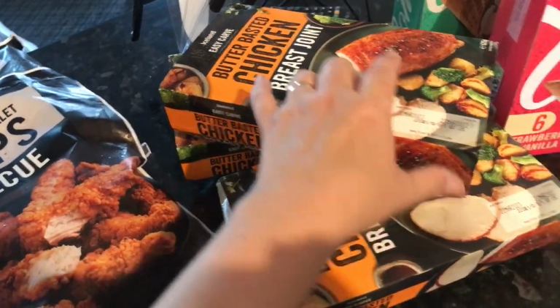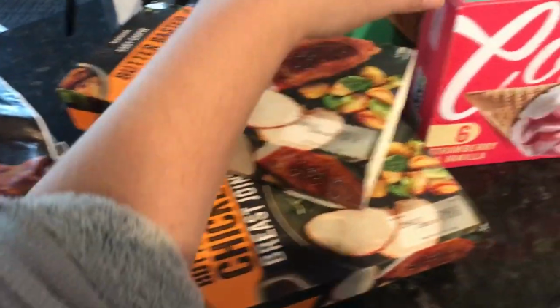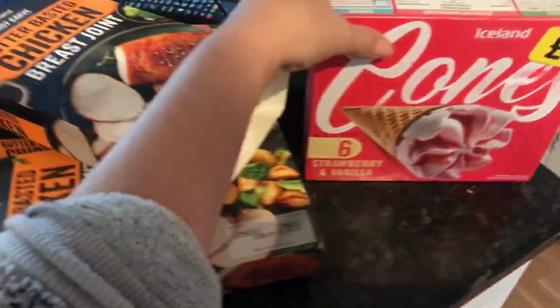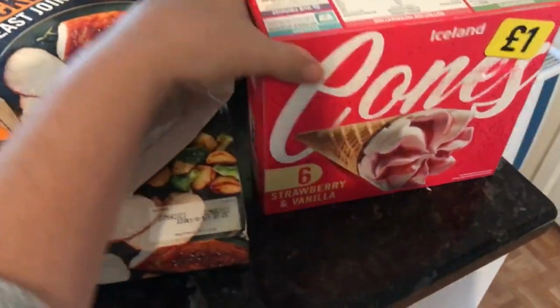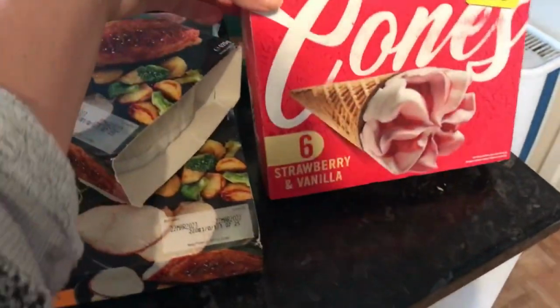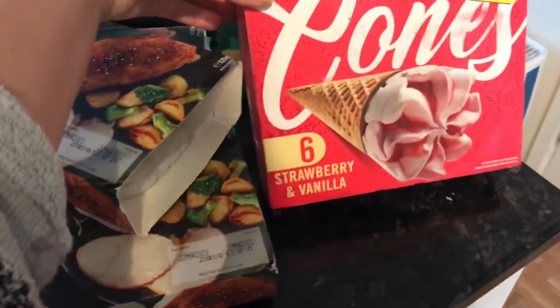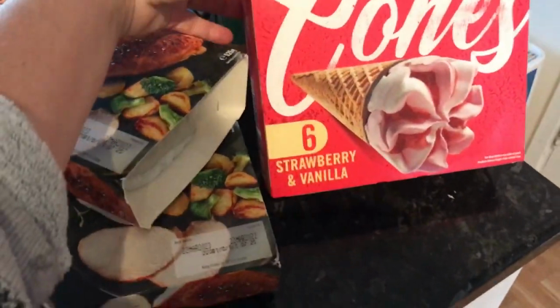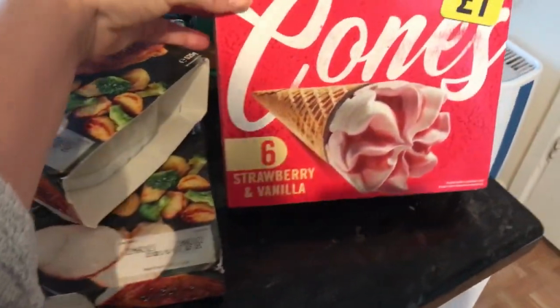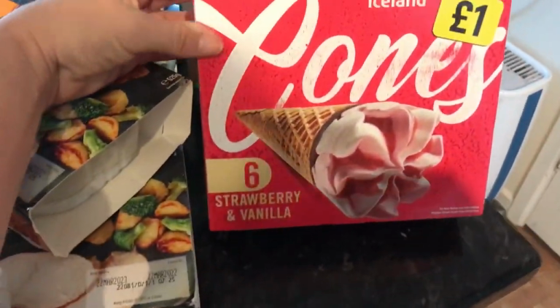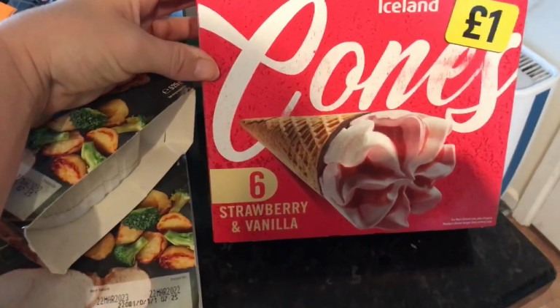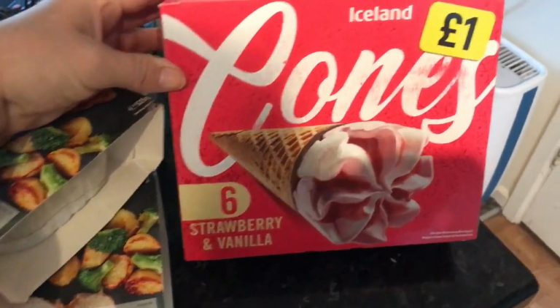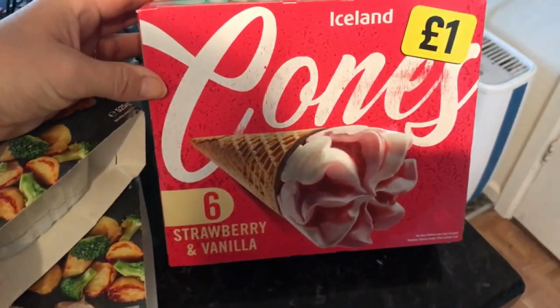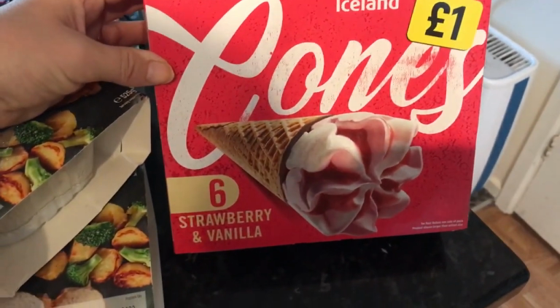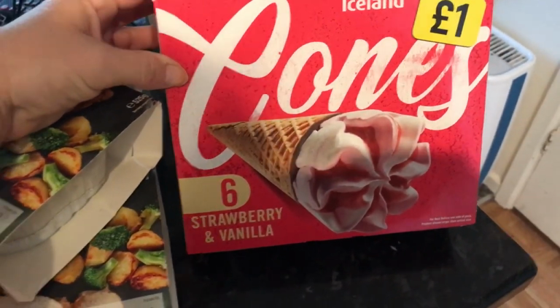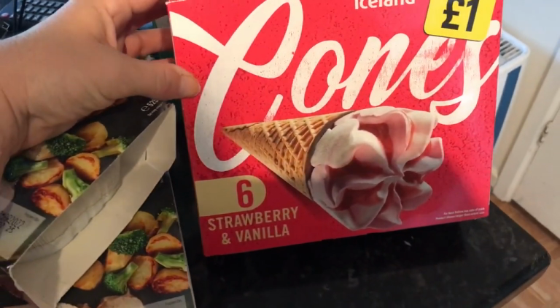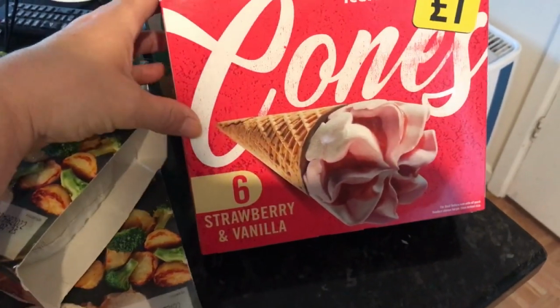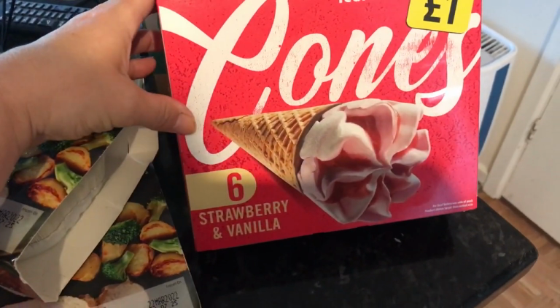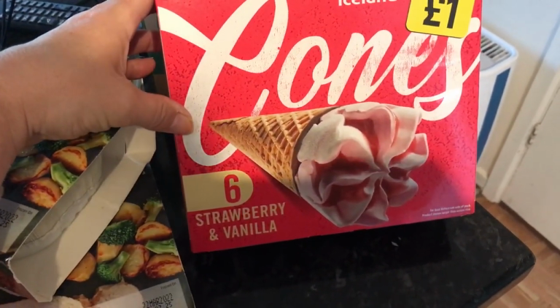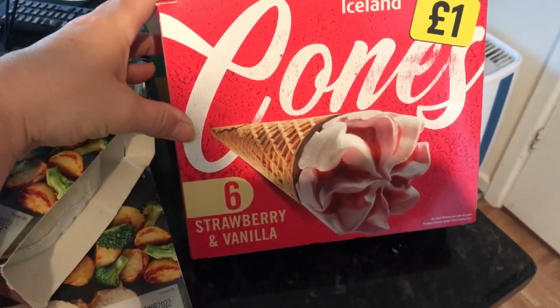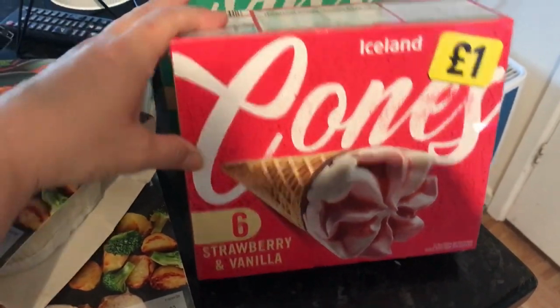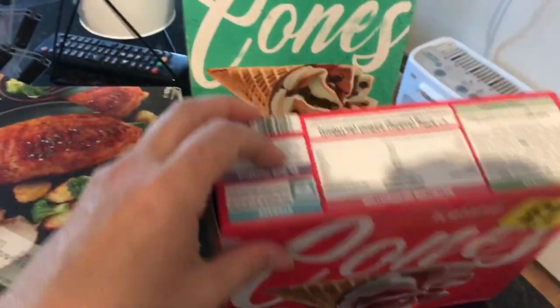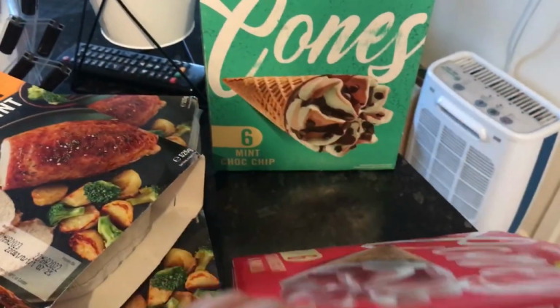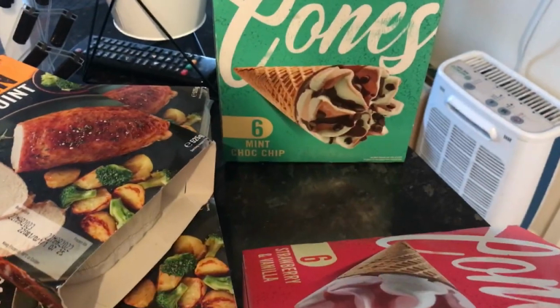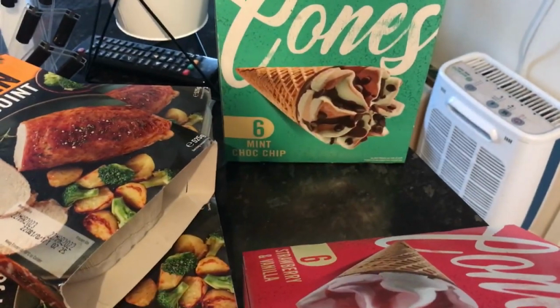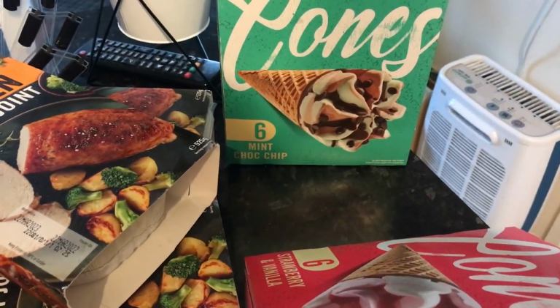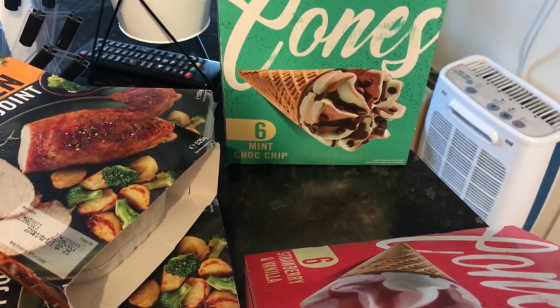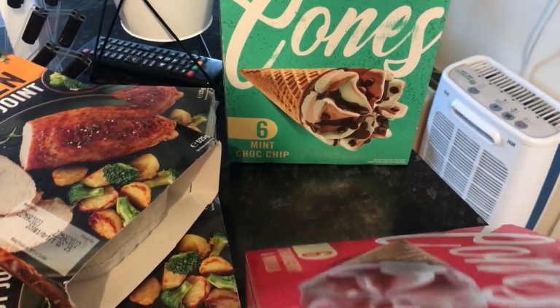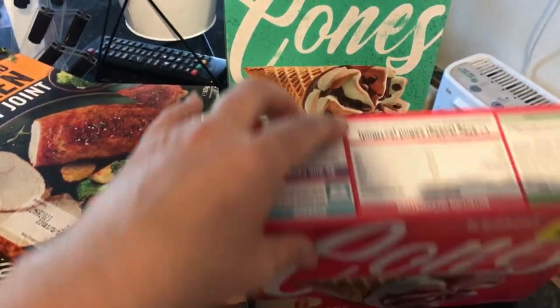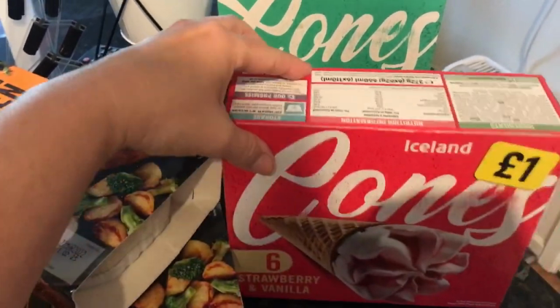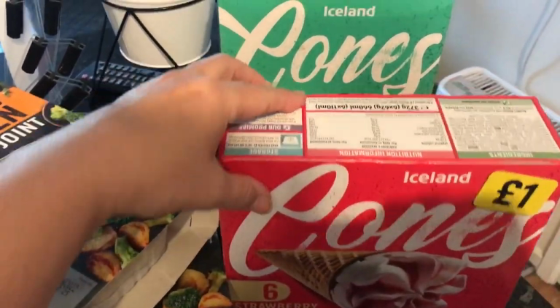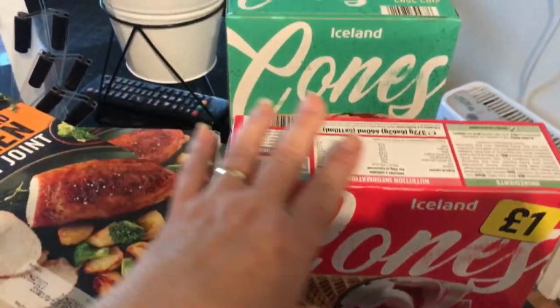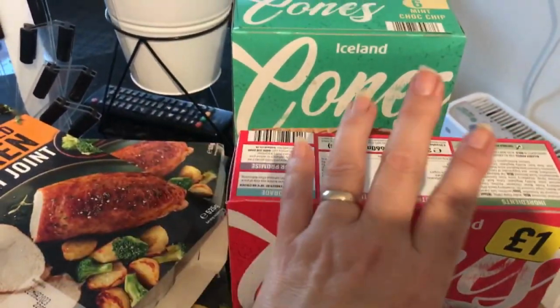Then I've got my cones — I think these are really good value. I've got six strawberry and vanilla and six mint top chip. These were a pound each.